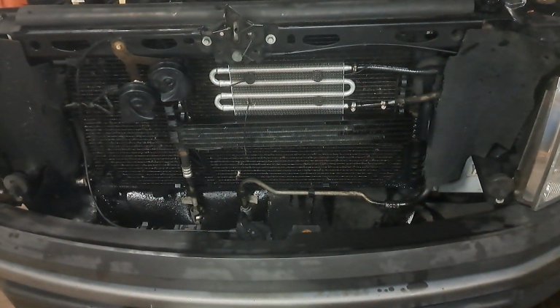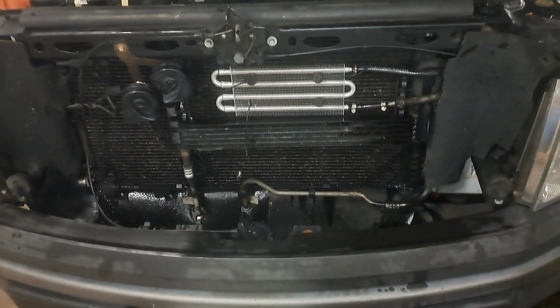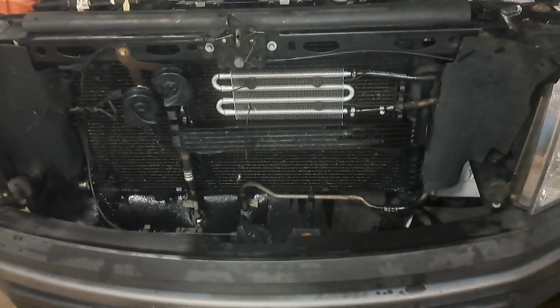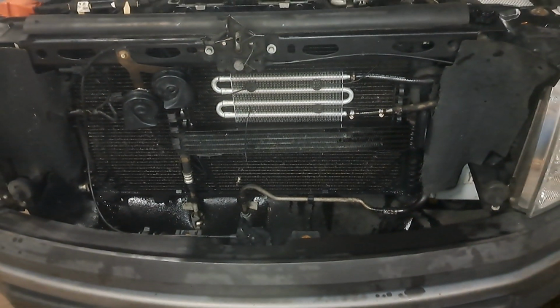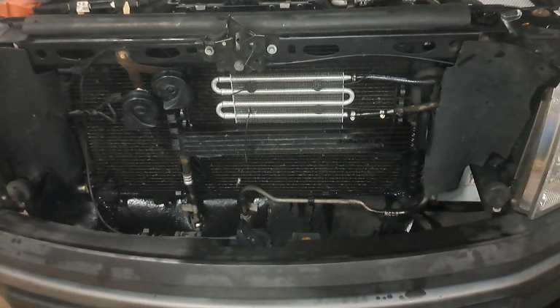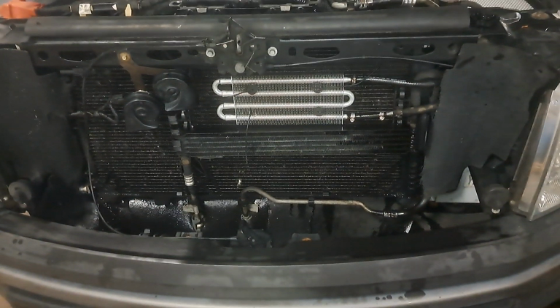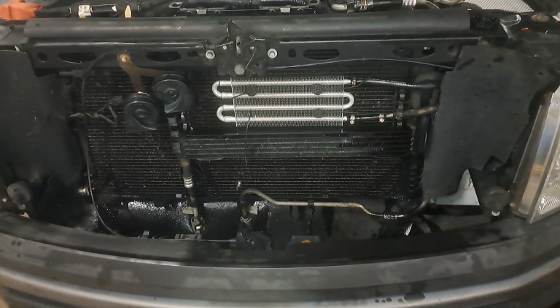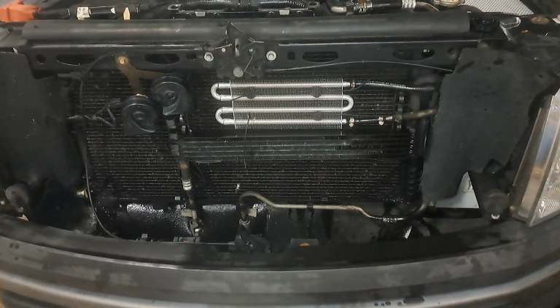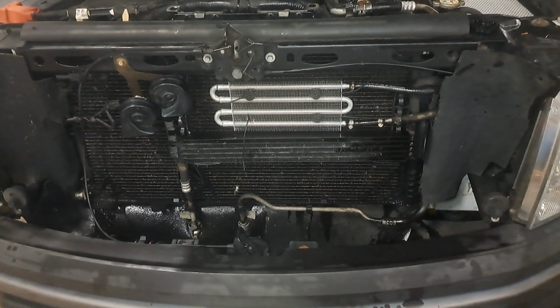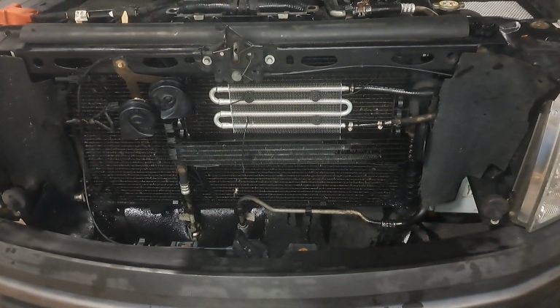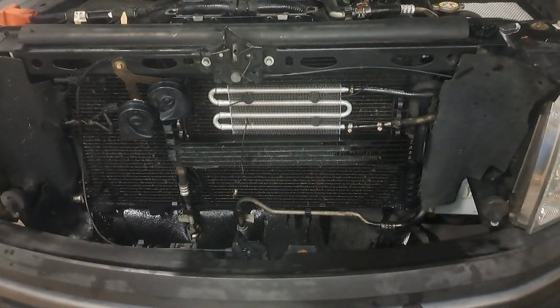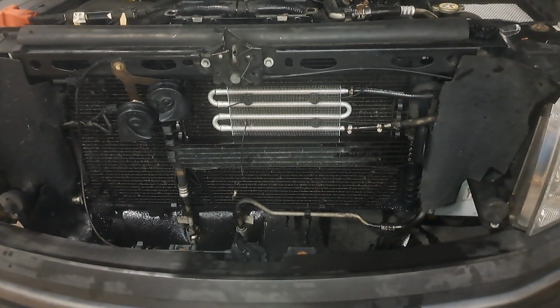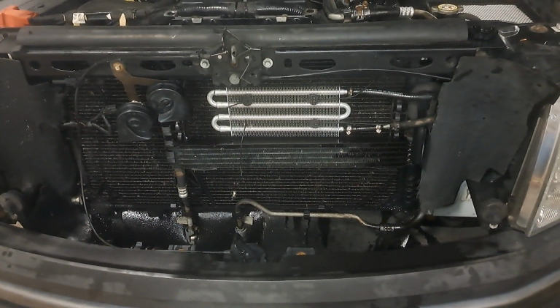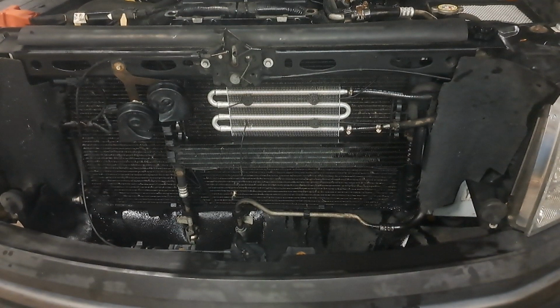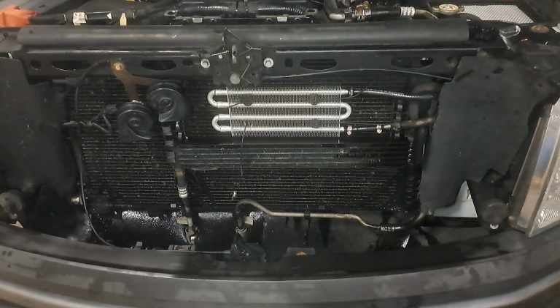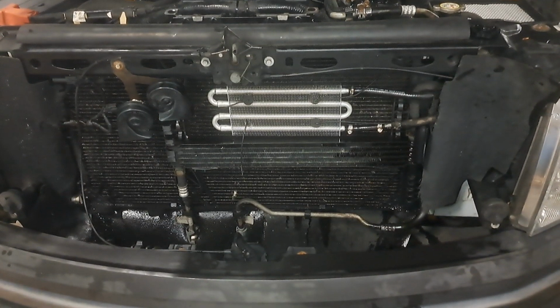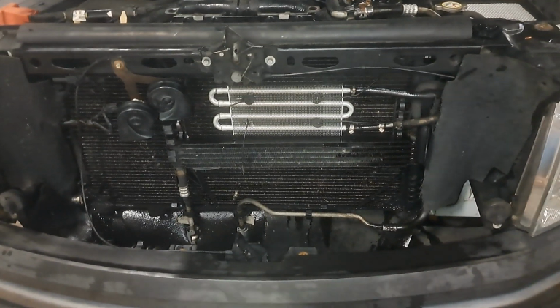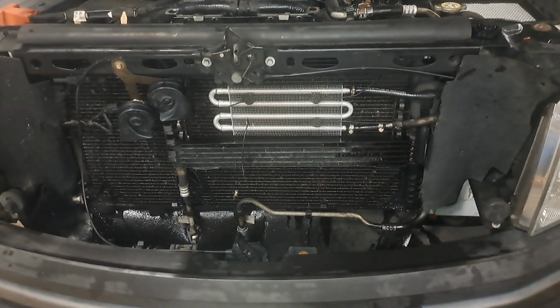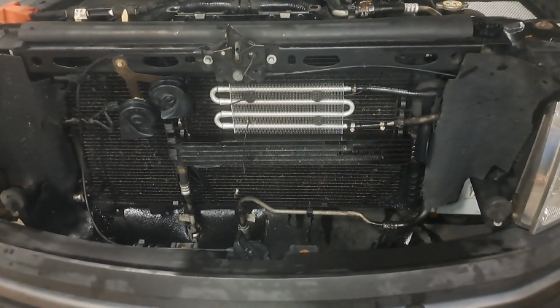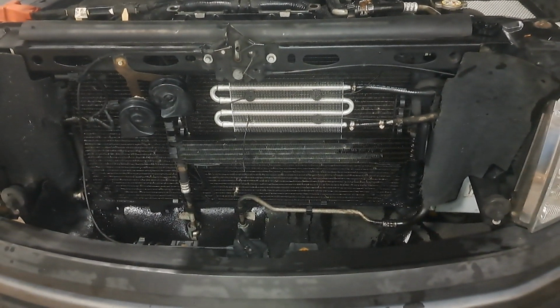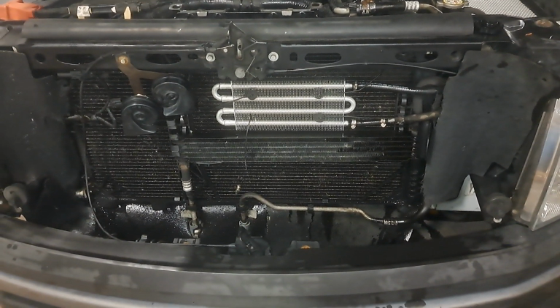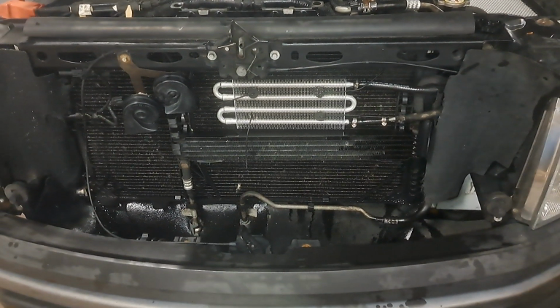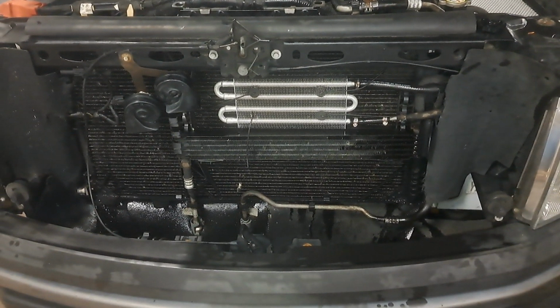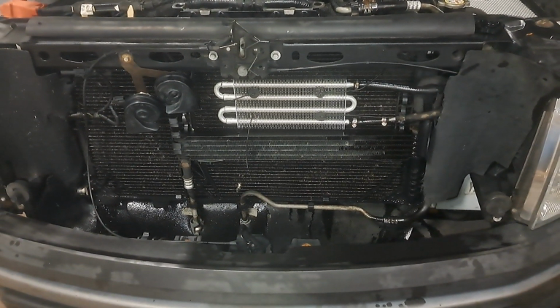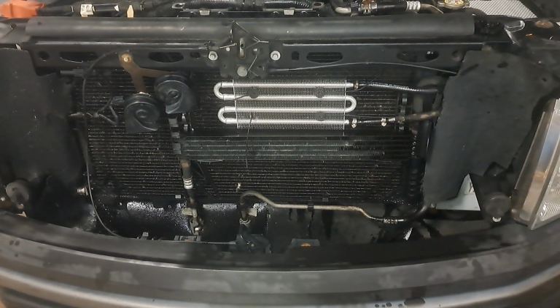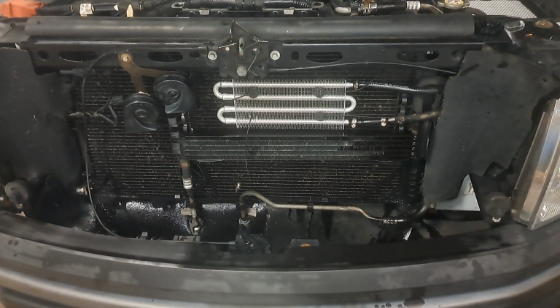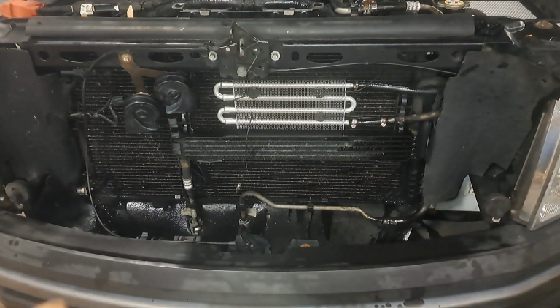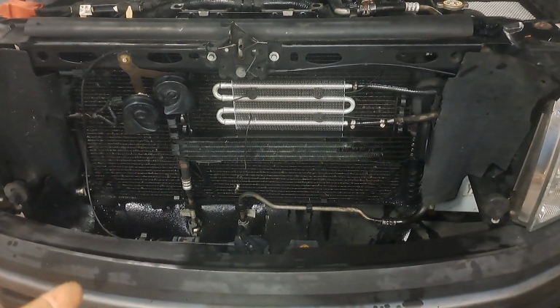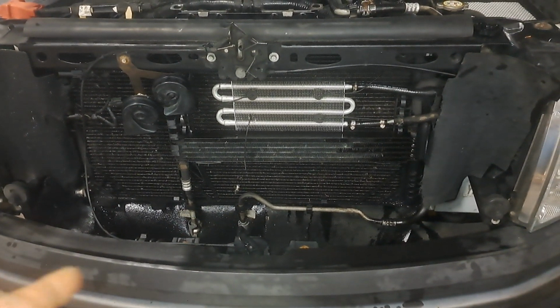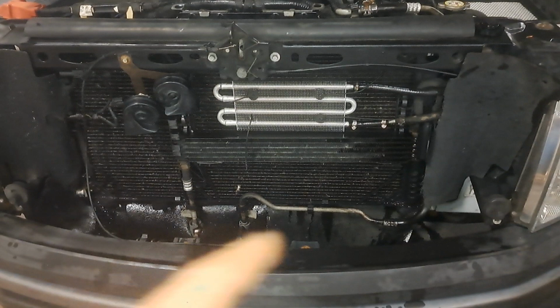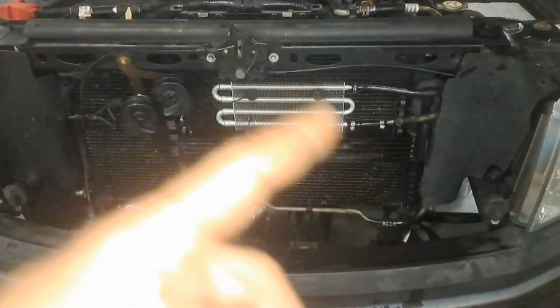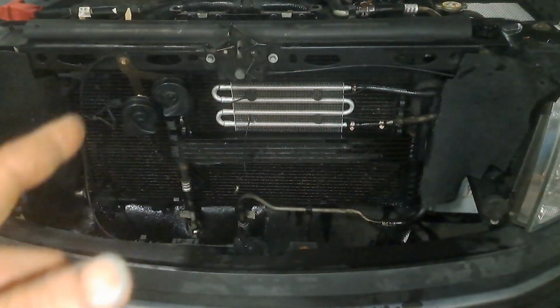The air conditioning on this truck is working fine, so I didn't want to have to have that system evacuated and recharged just to replace this entire thing.